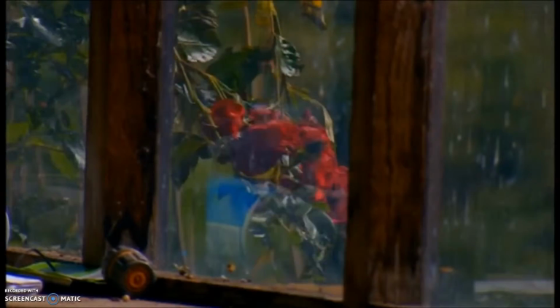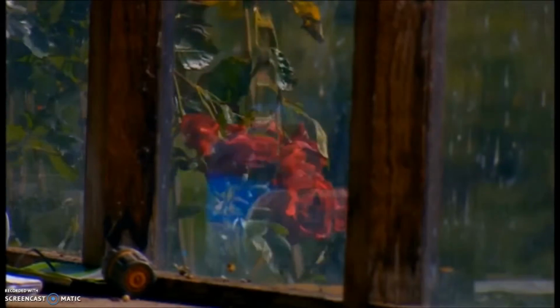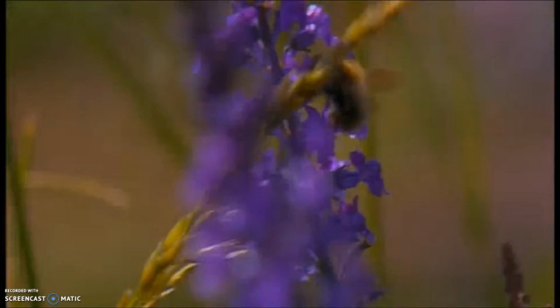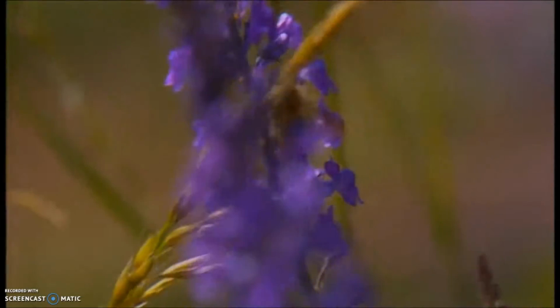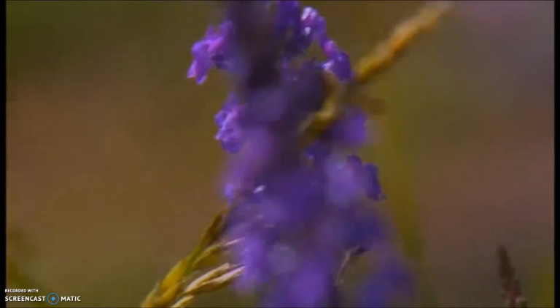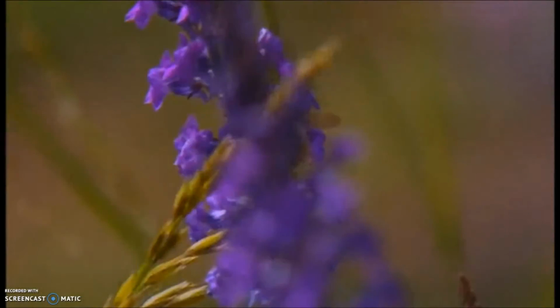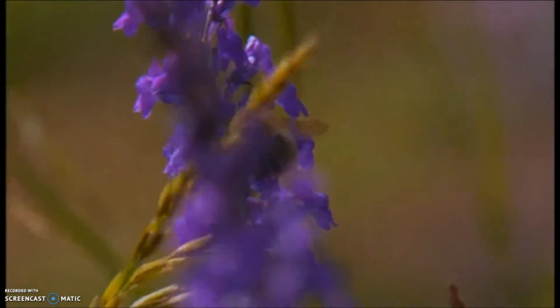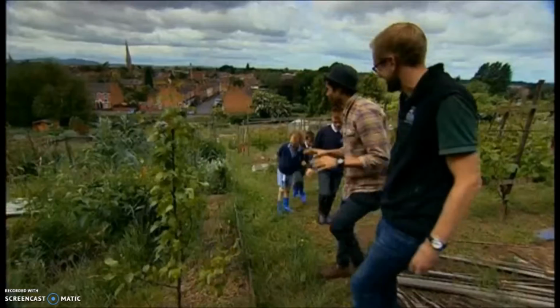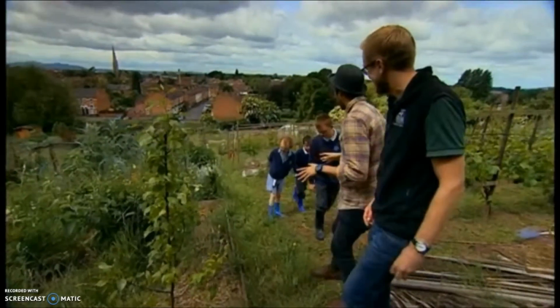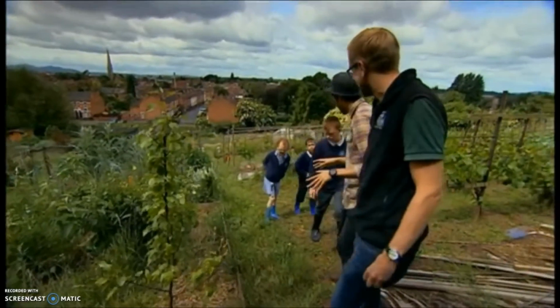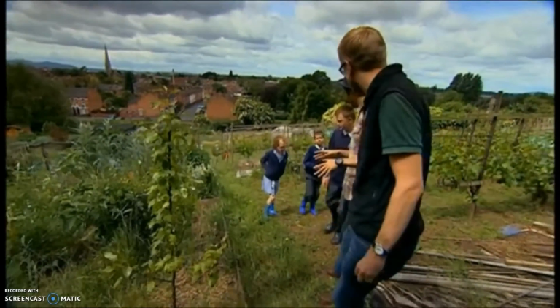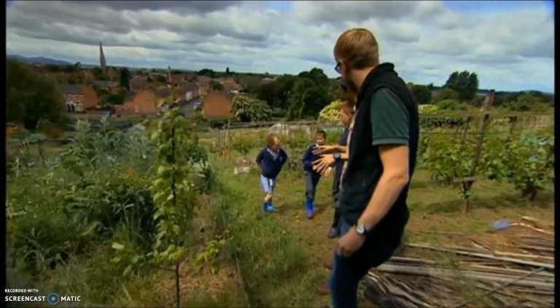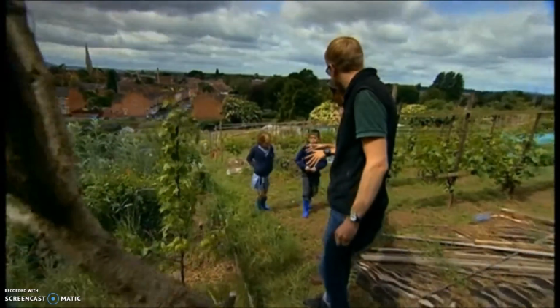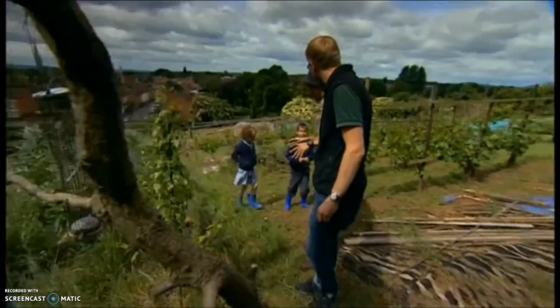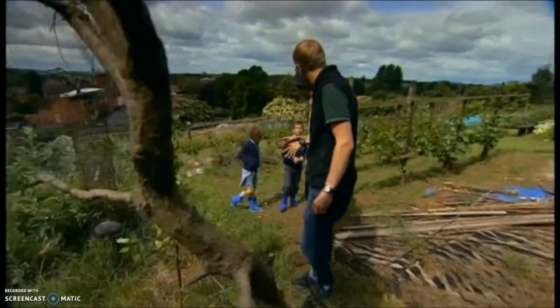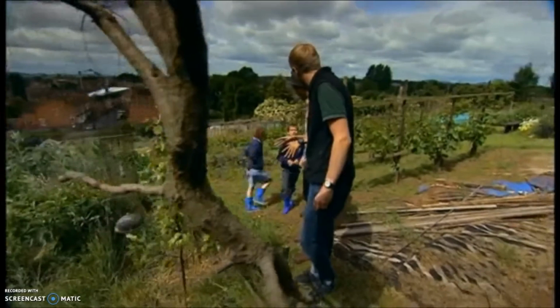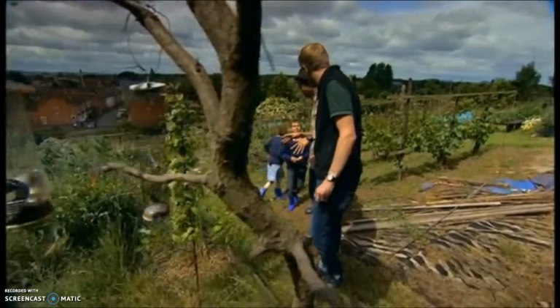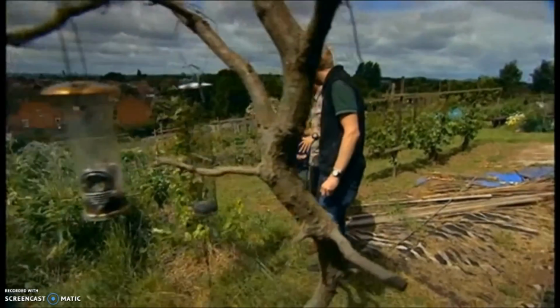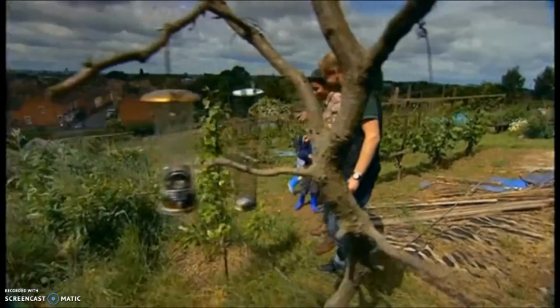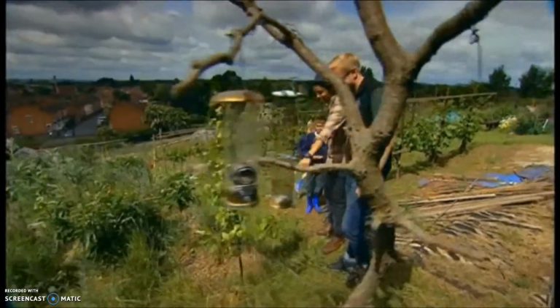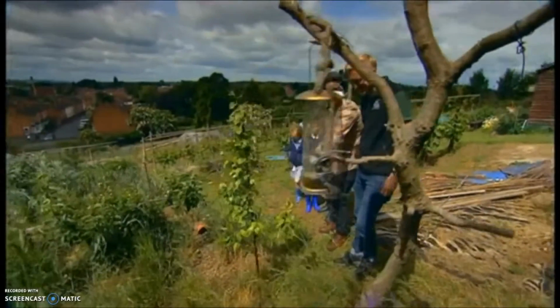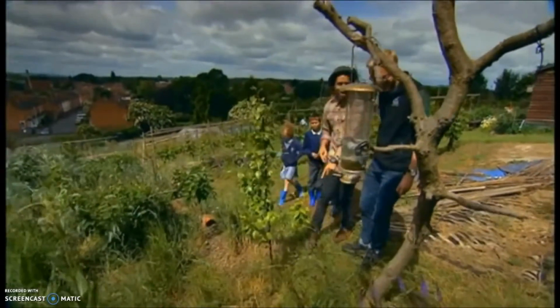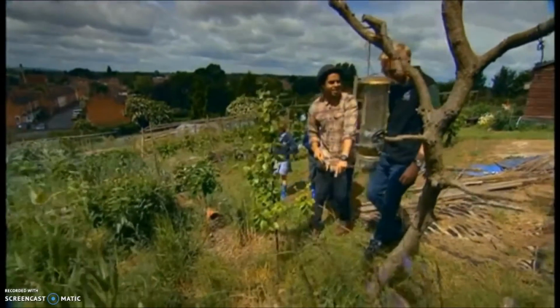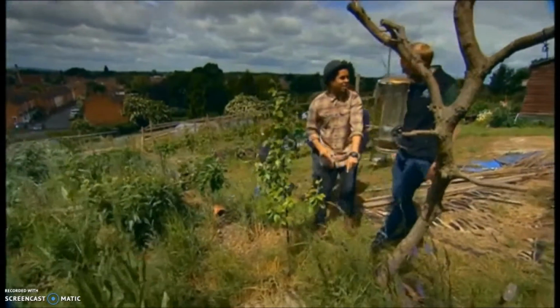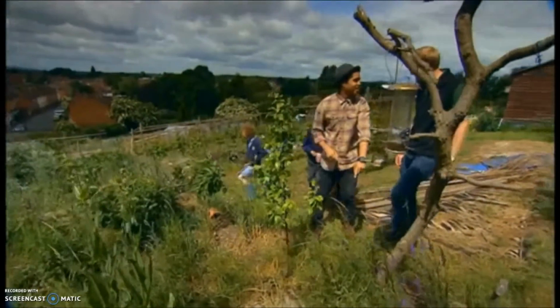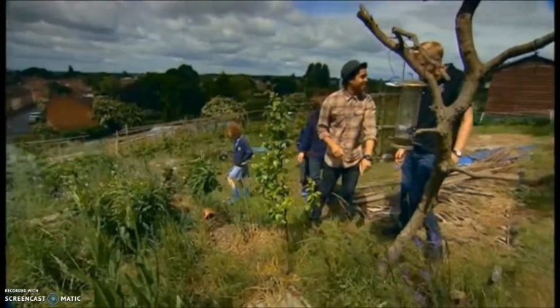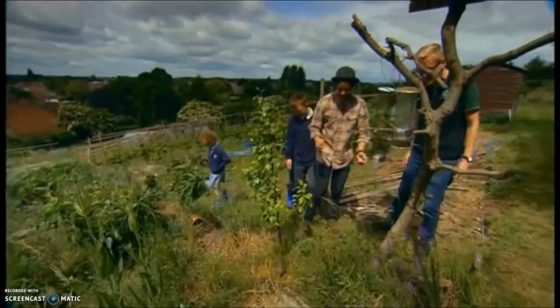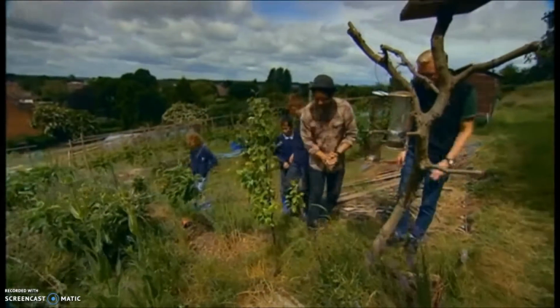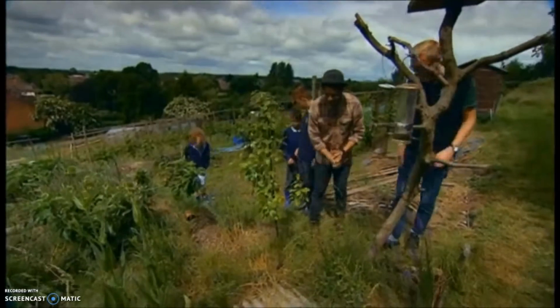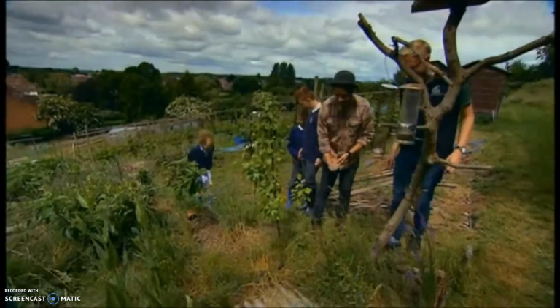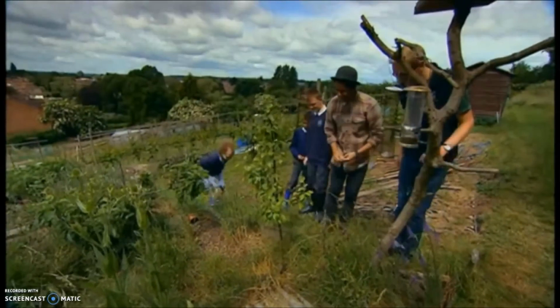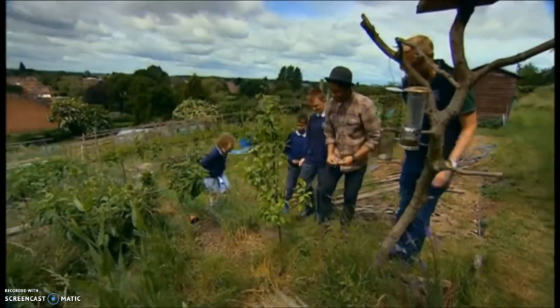Have you got any idea where these slow worms might be hiding? 'Under the tins.' Under the tins — are they right, James? 'I think they are, yeah.' Shall we have a look? 'Let's have a look.'